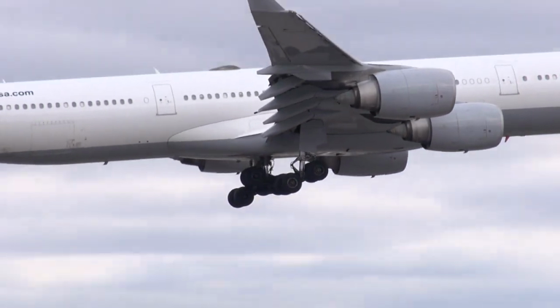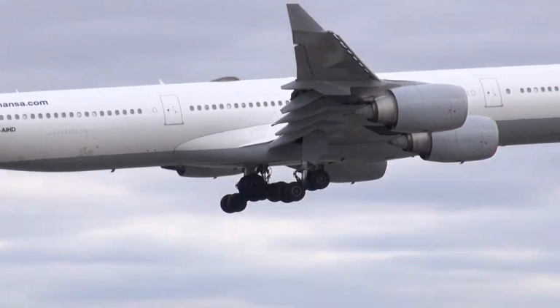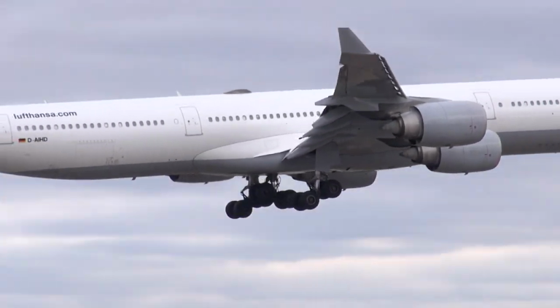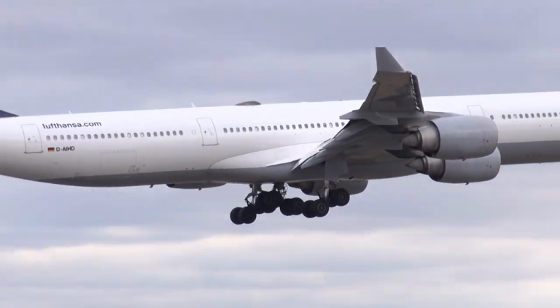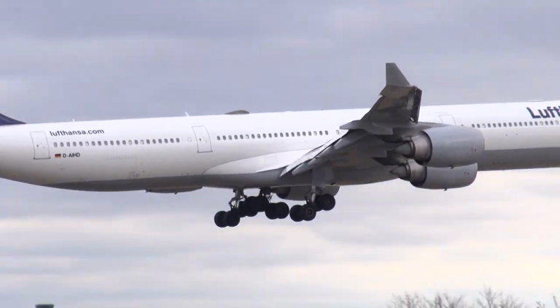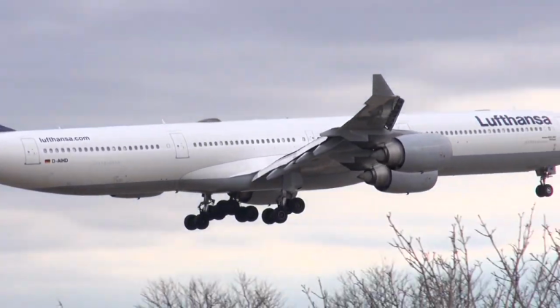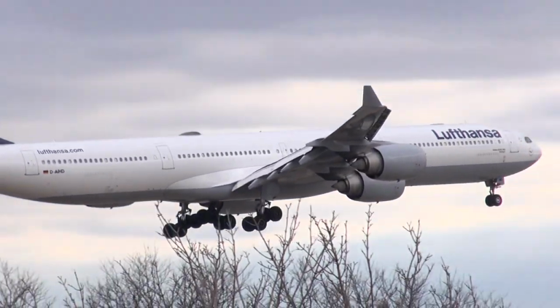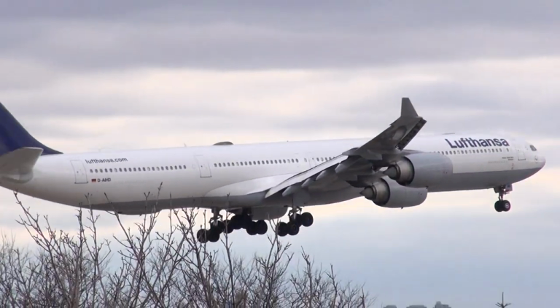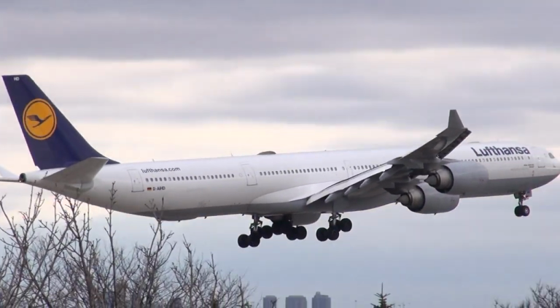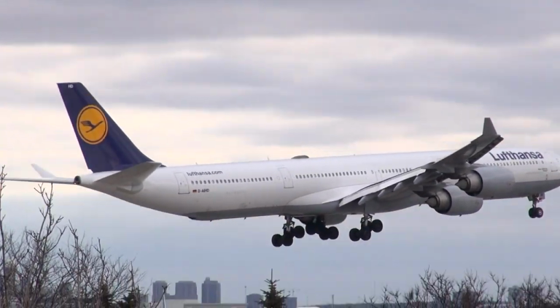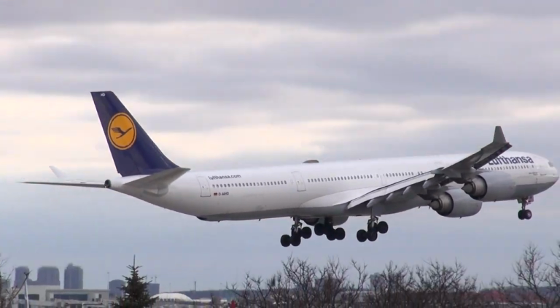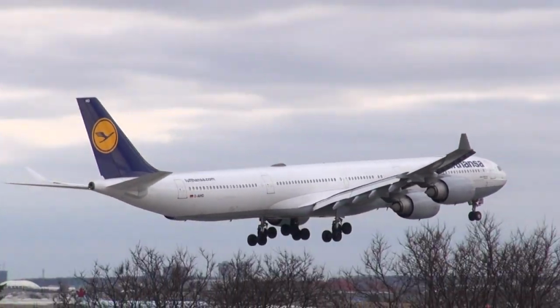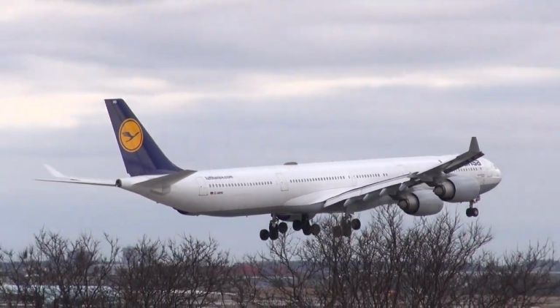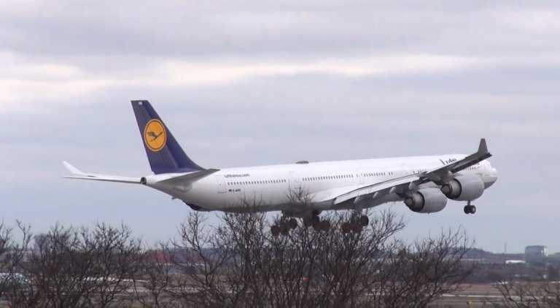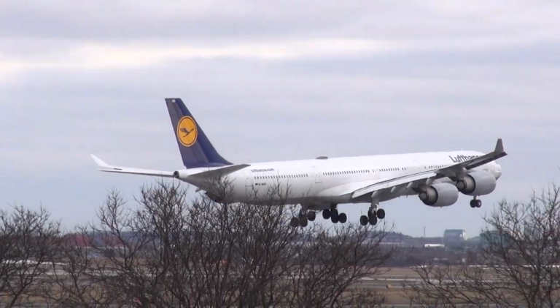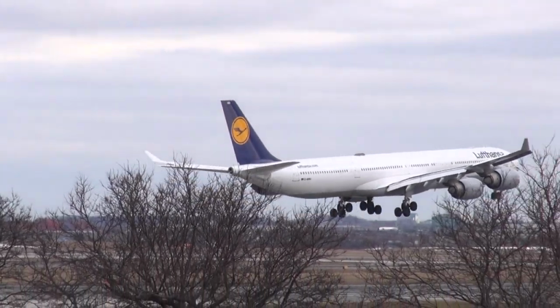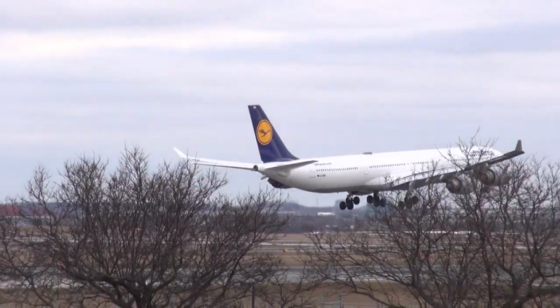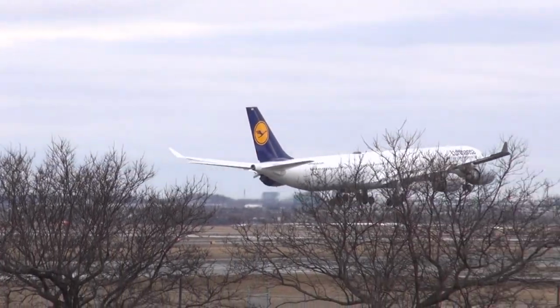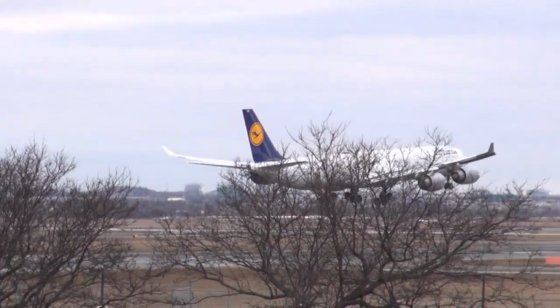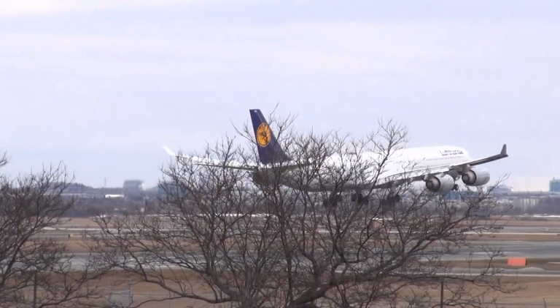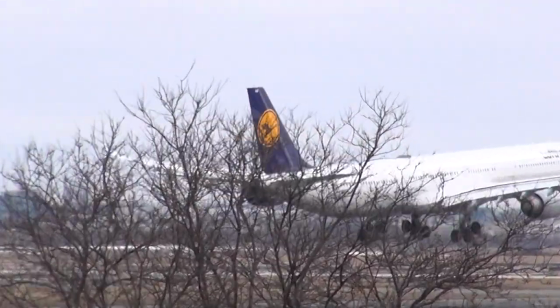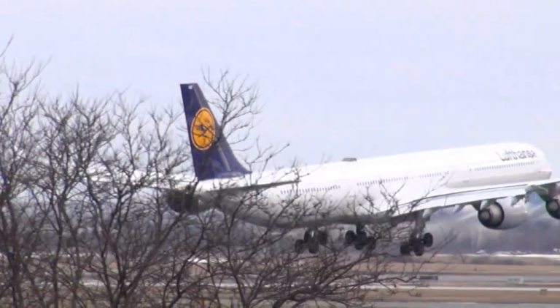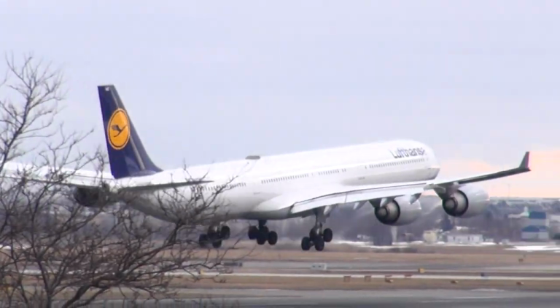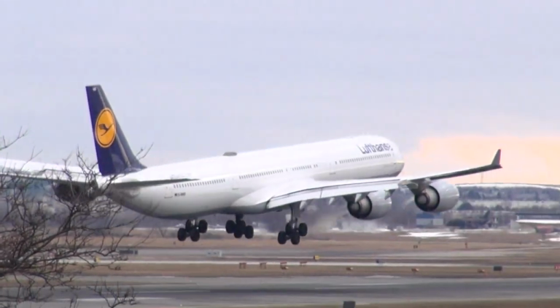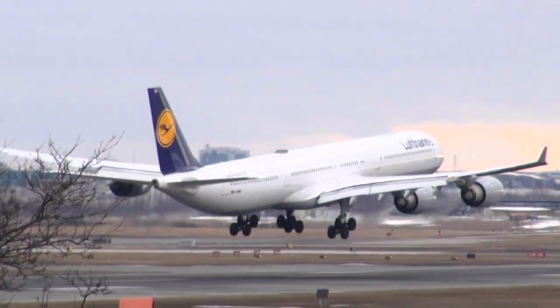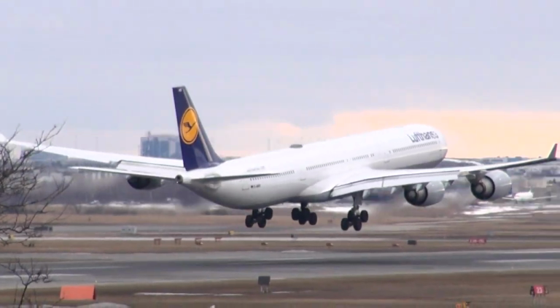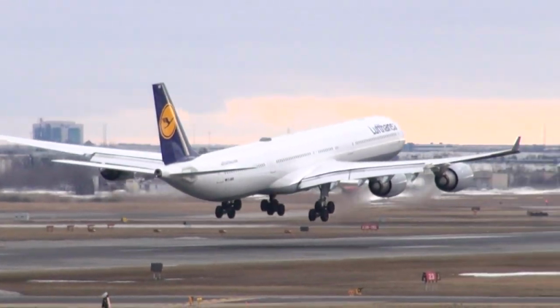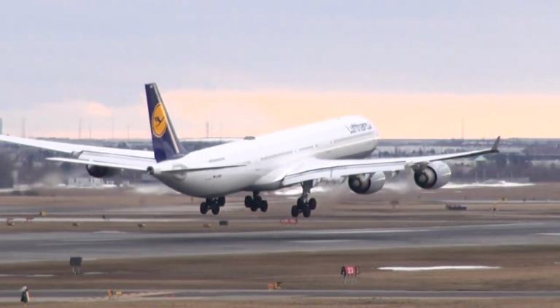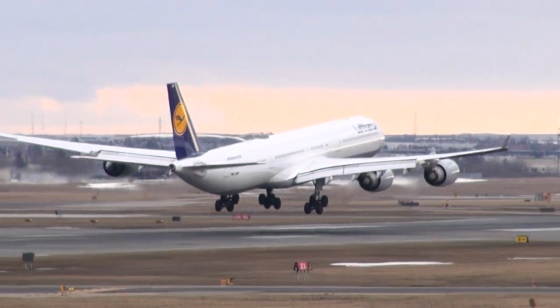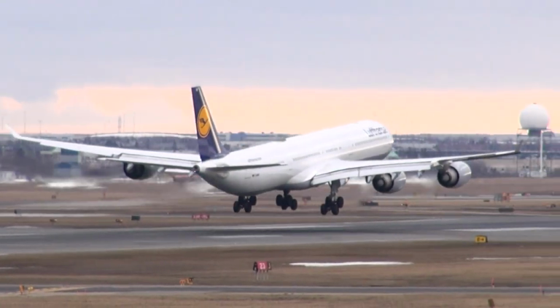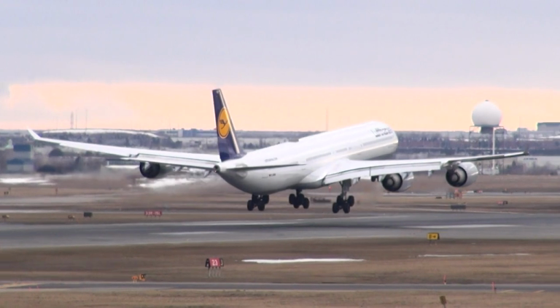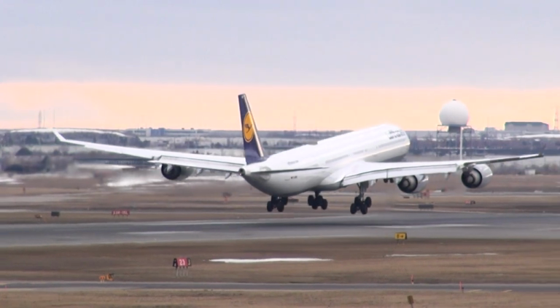420, 26, tower — line up runway 23. 420, 26. Air Cannon 979, Rally 4 Delta 4, contact ground 121.9. 121.9.